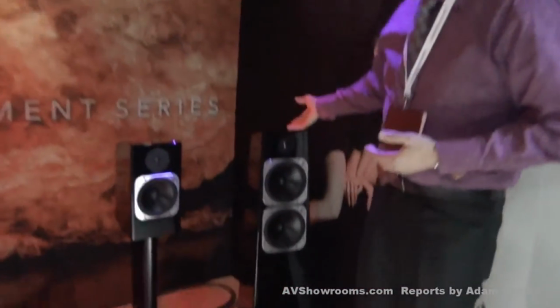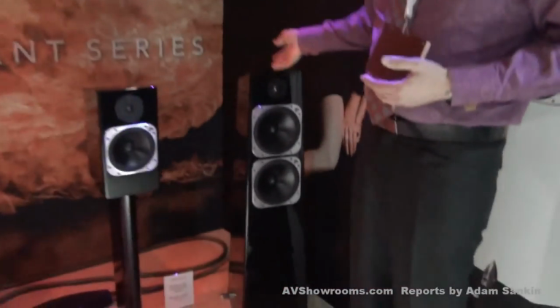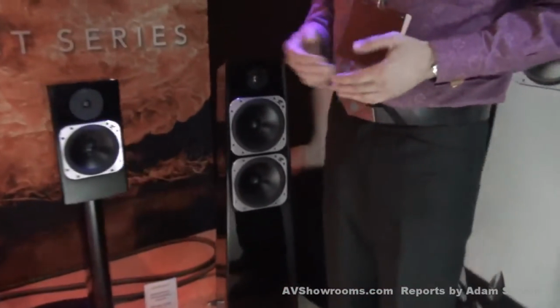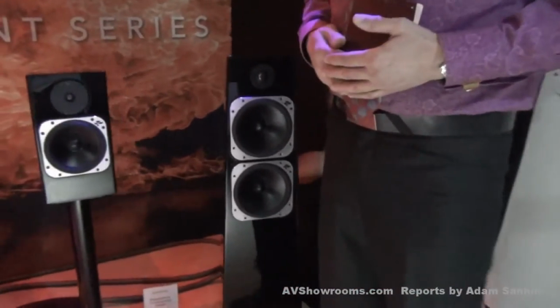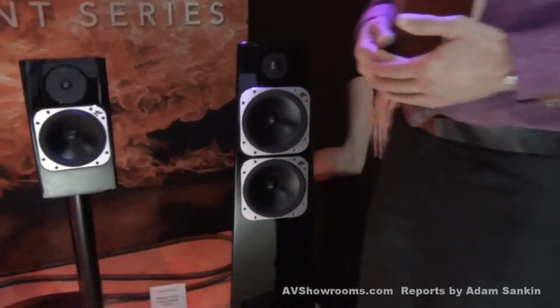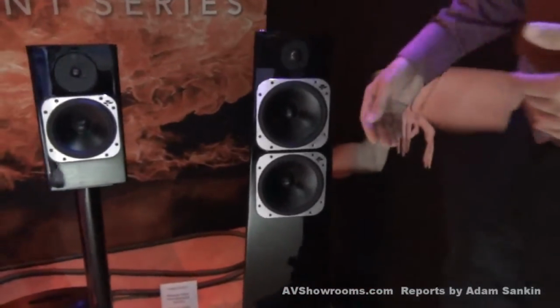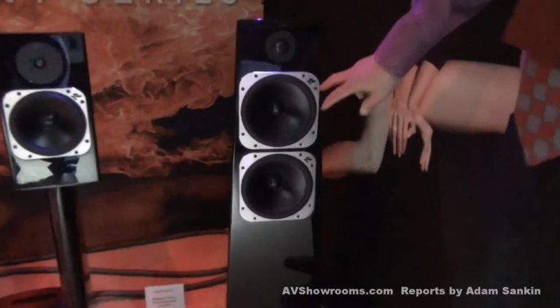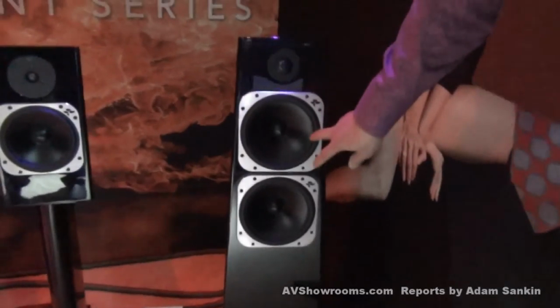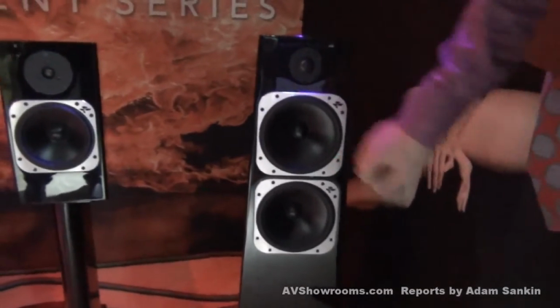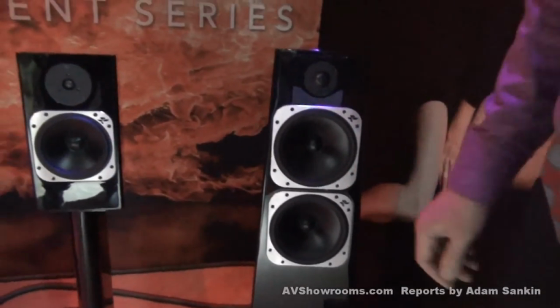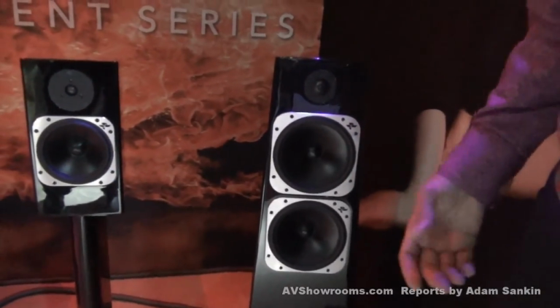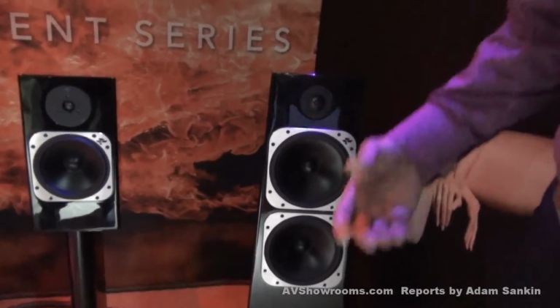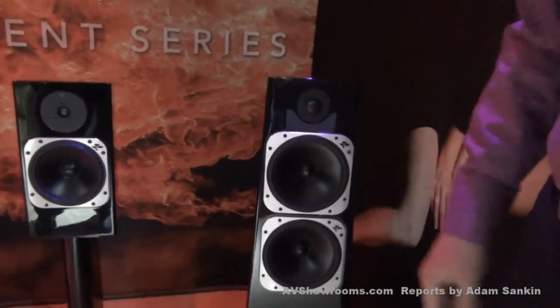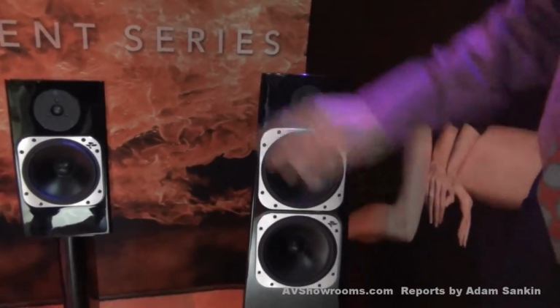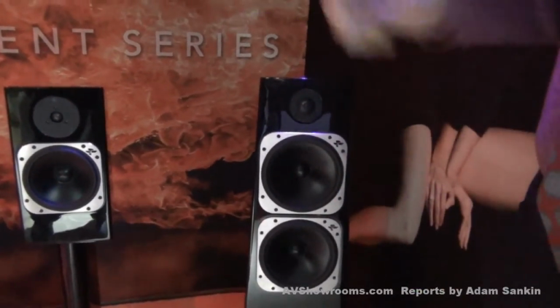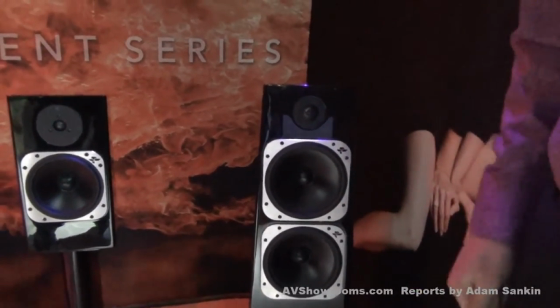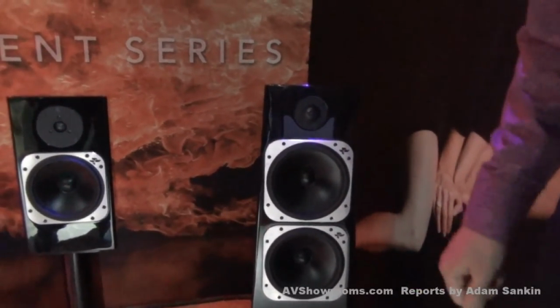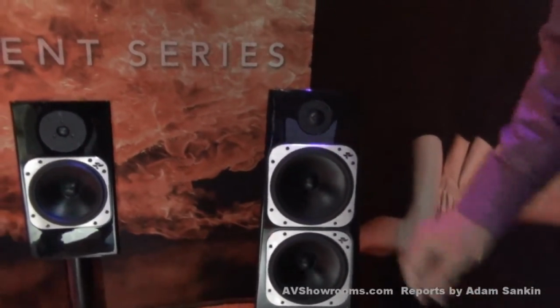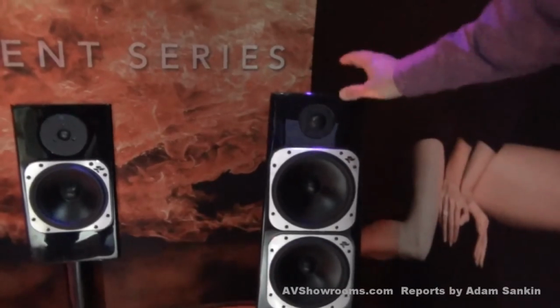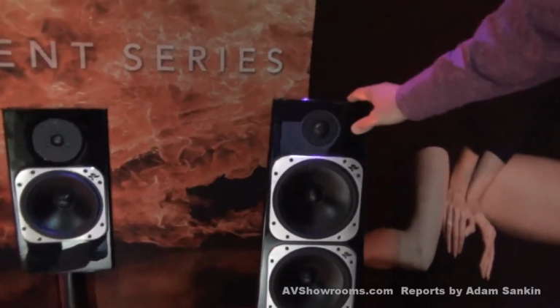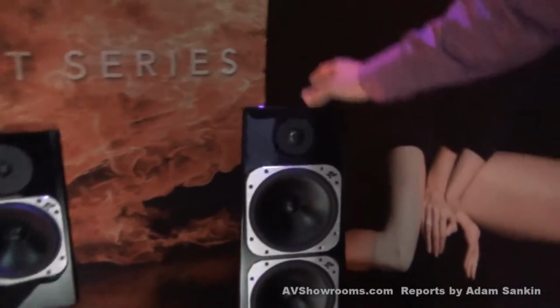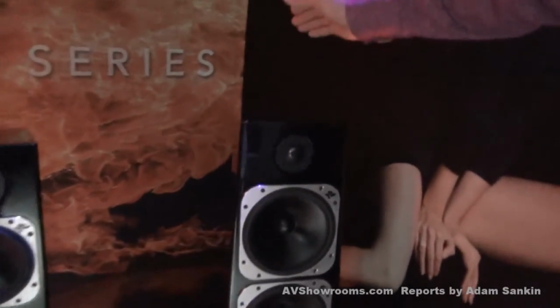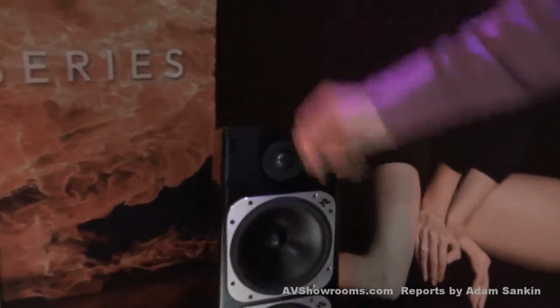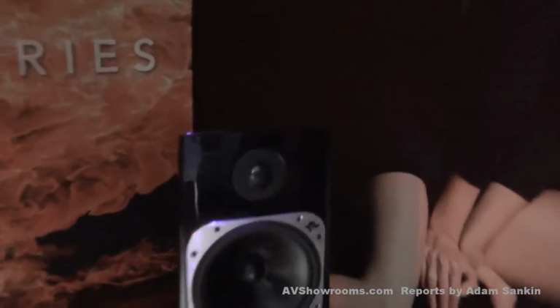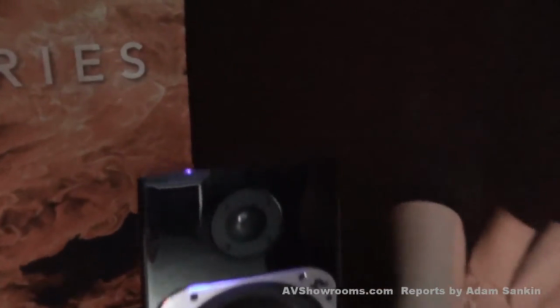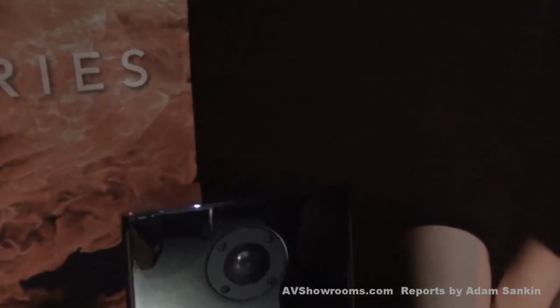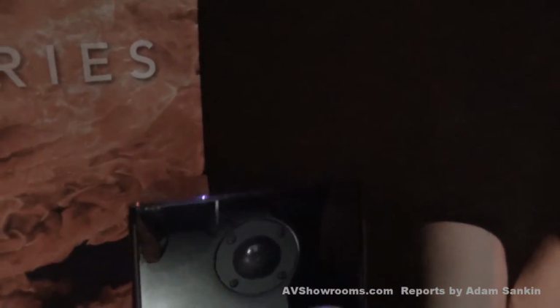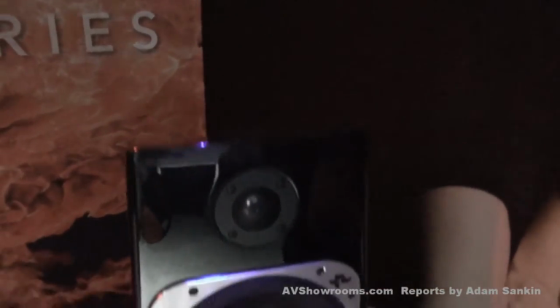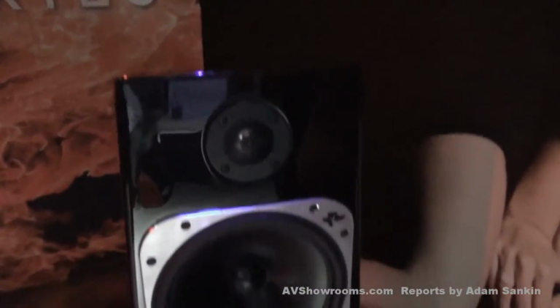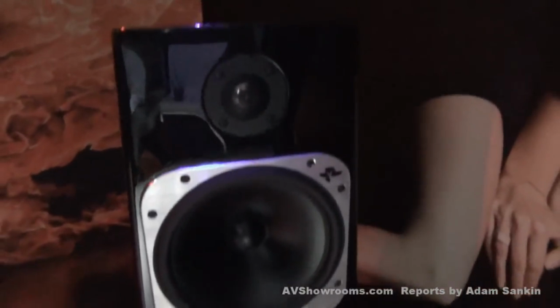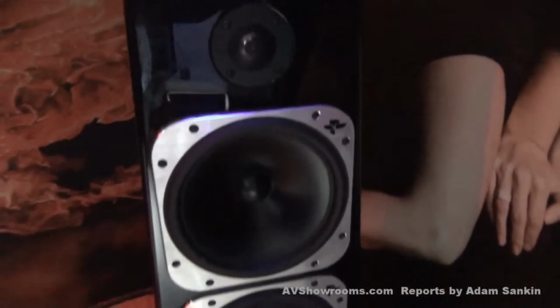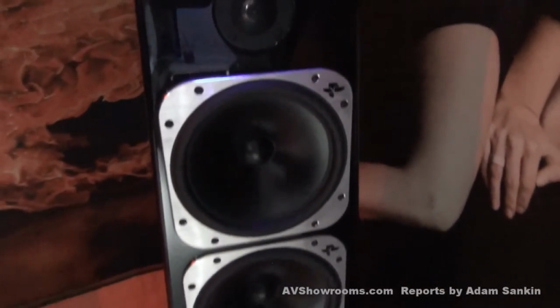We also played the fabulous Metals, which utilize two woofers — larger units than the smaller monitor. And these can play to peaks of 115 dB. They're fantastic units that have scale.